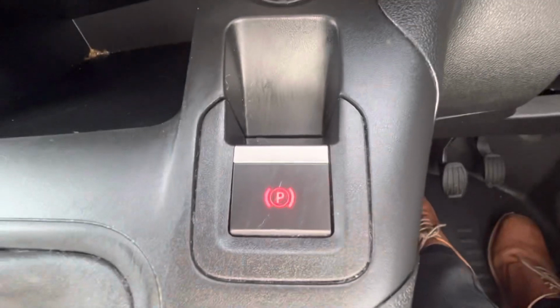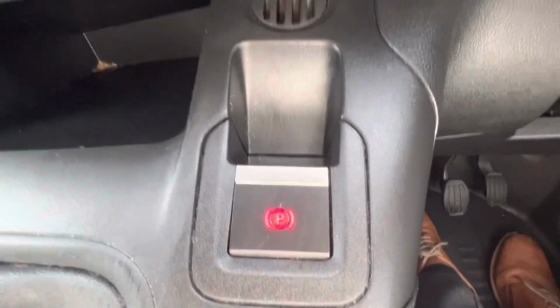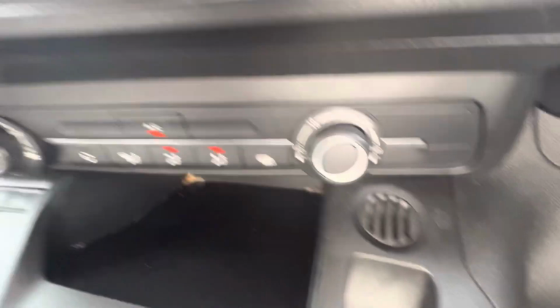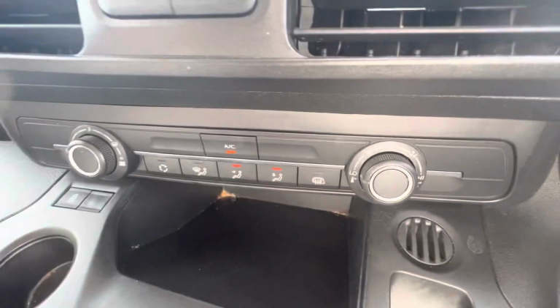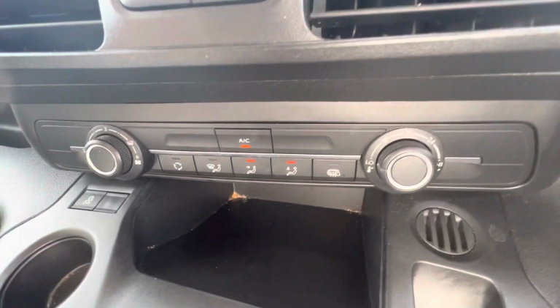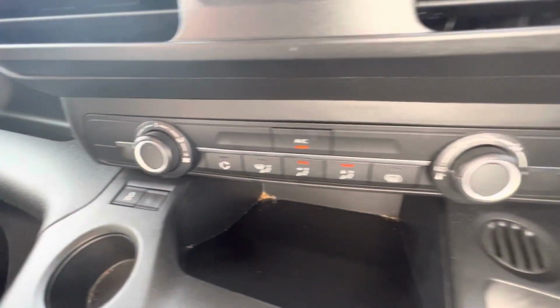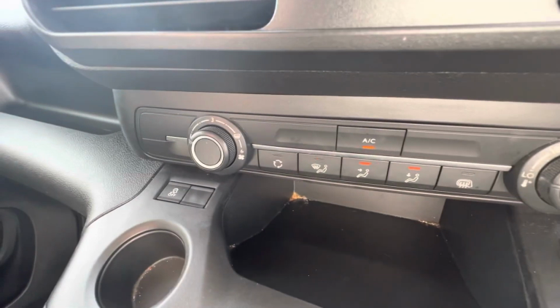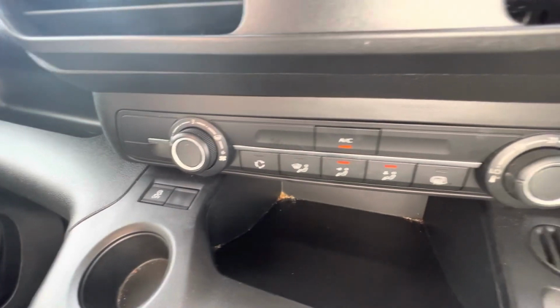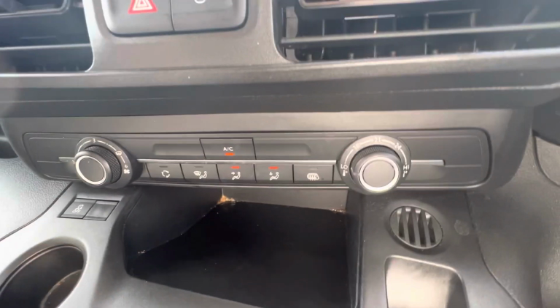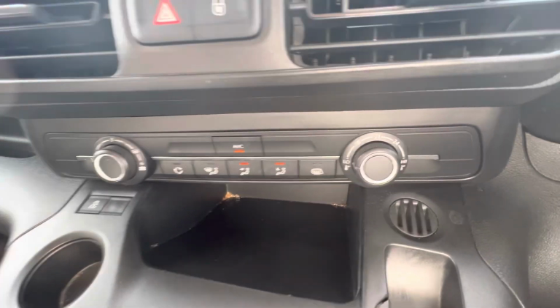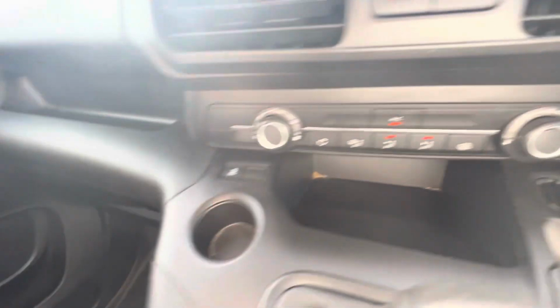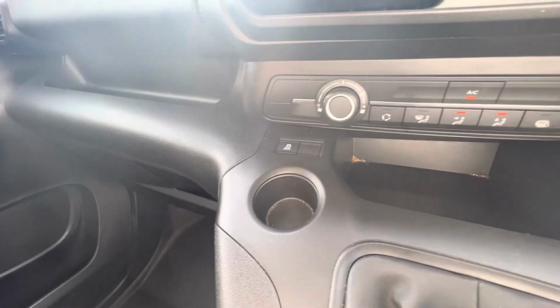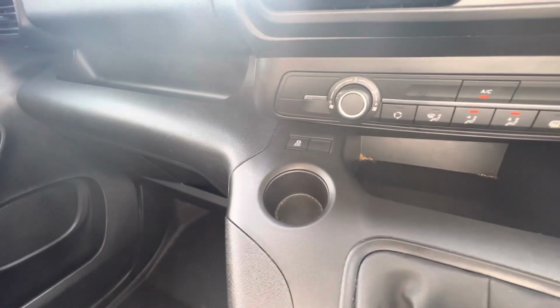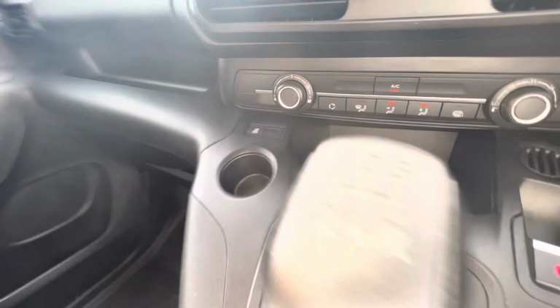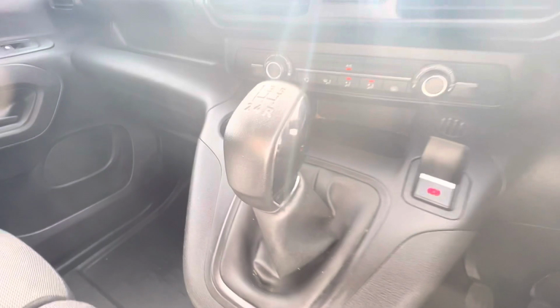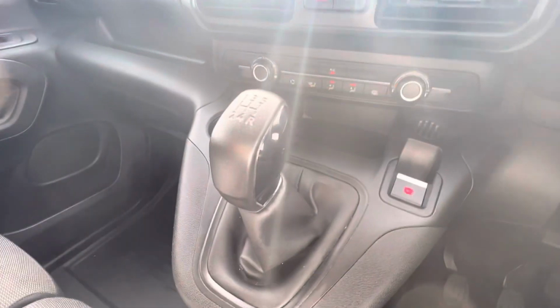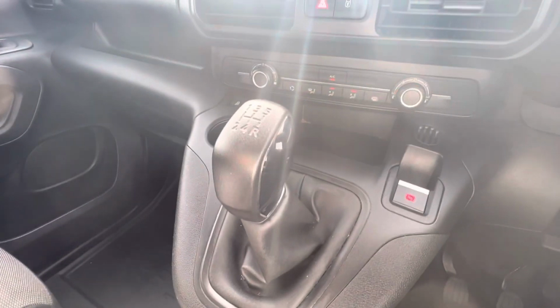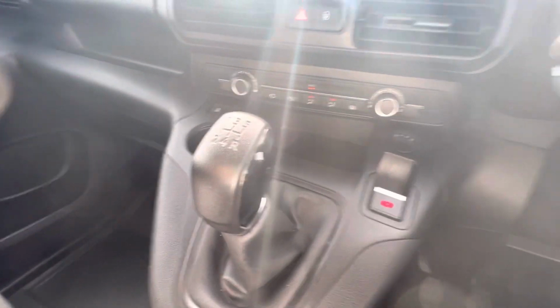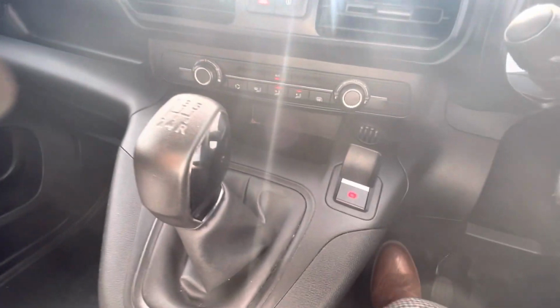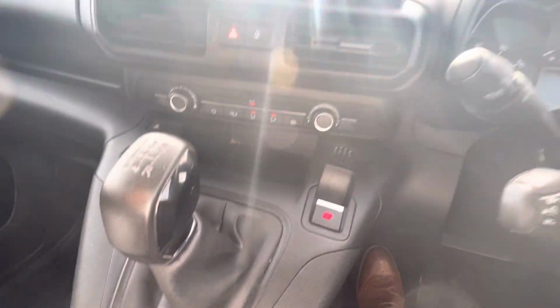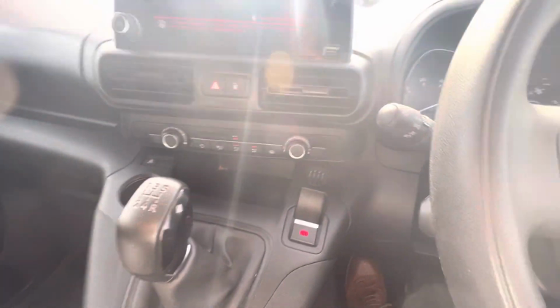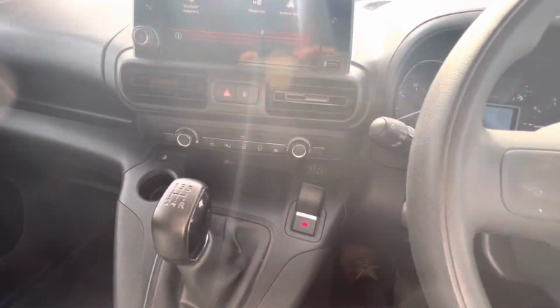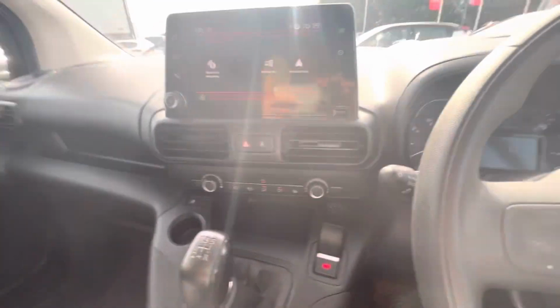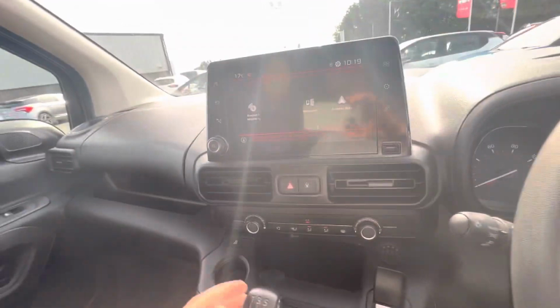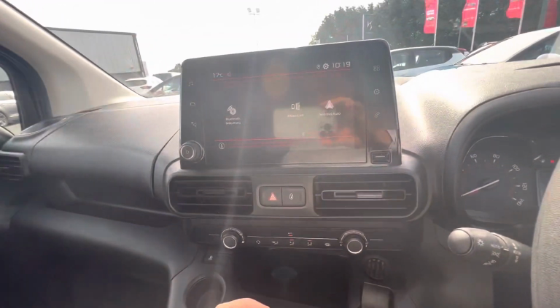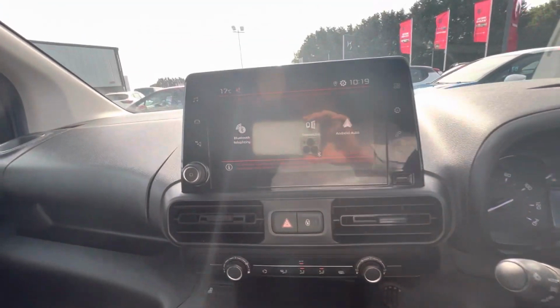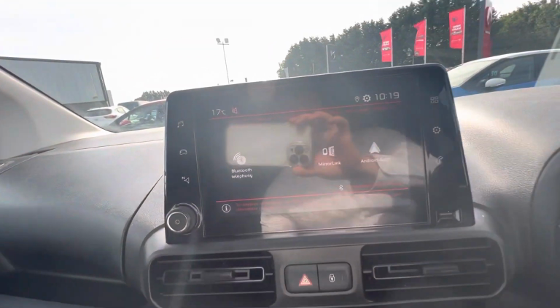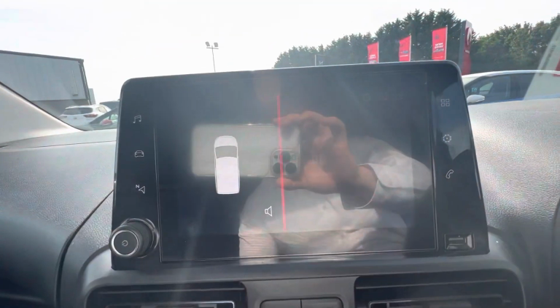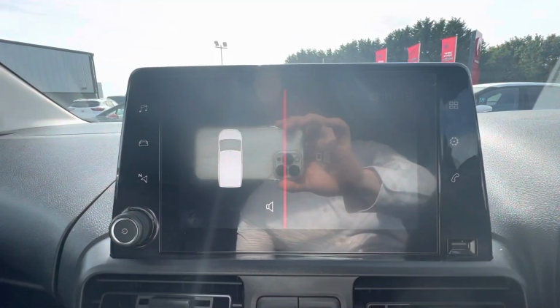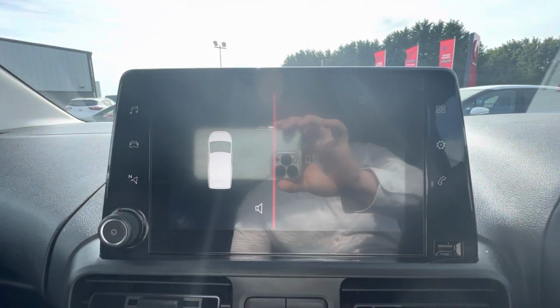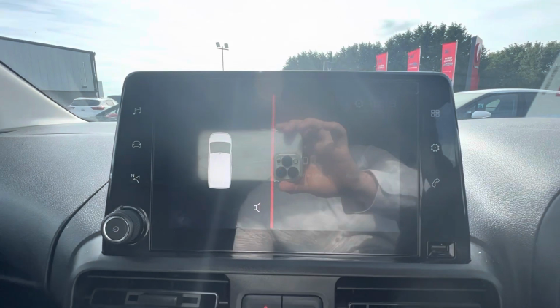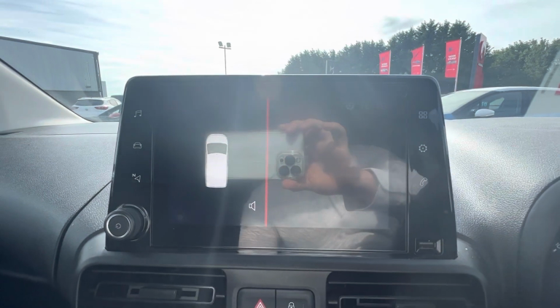You have your electronic parking brake, all your manual heating and air conditioning settings along the front, one drink holder, and your five speed manual gear stick. With the Citroen Berlingo you do in fact get rear parking sensors as well.